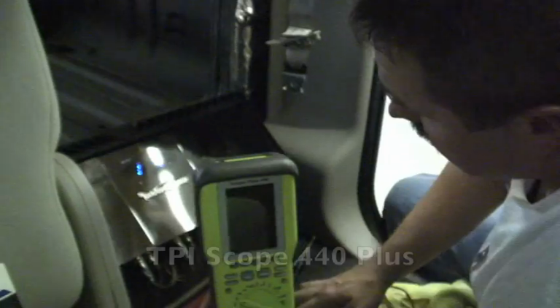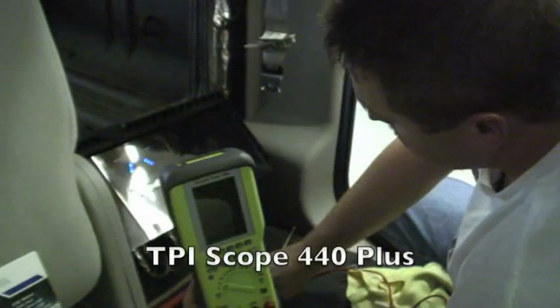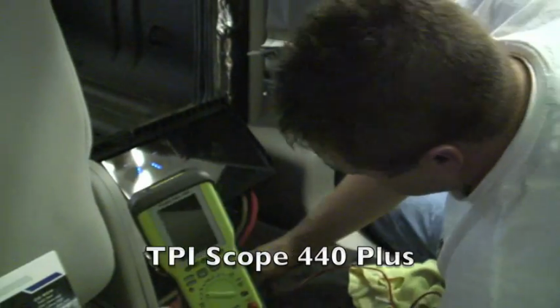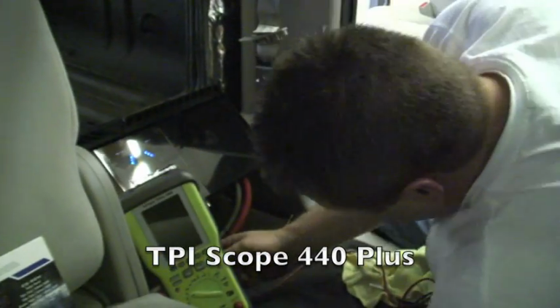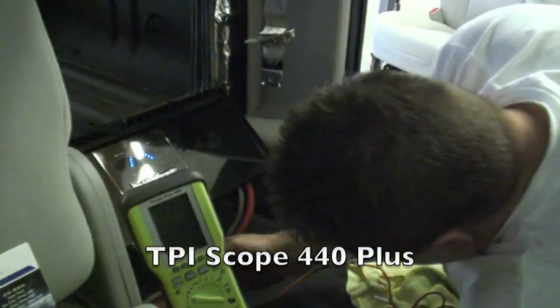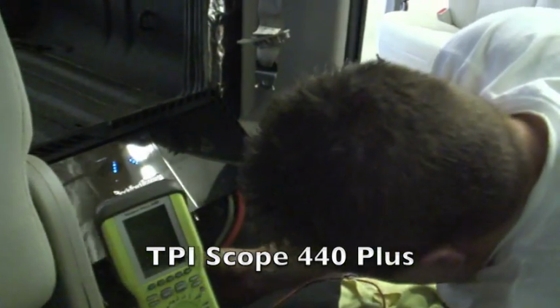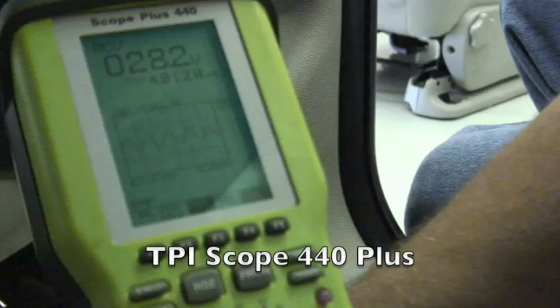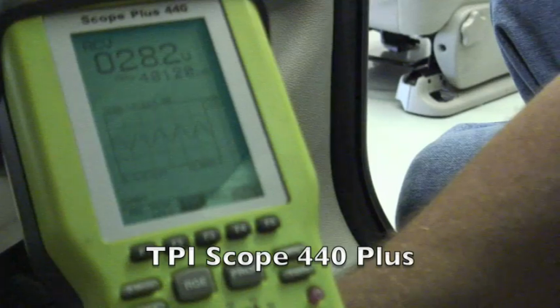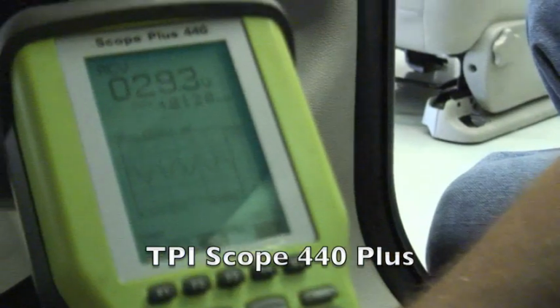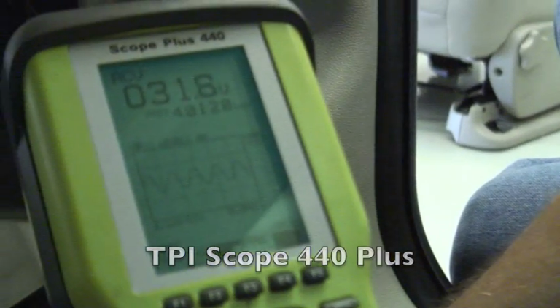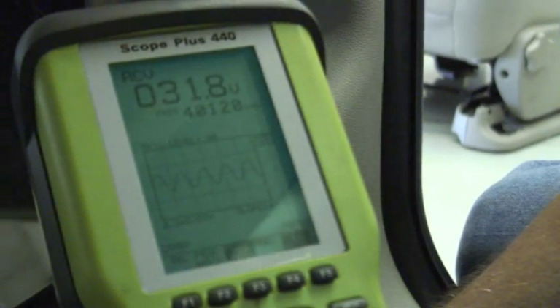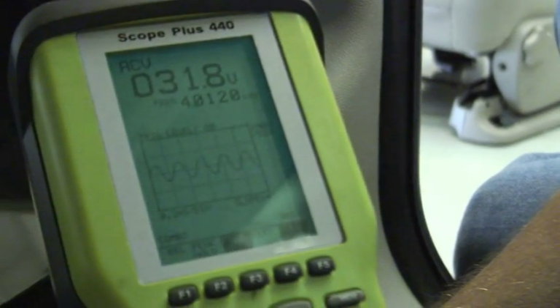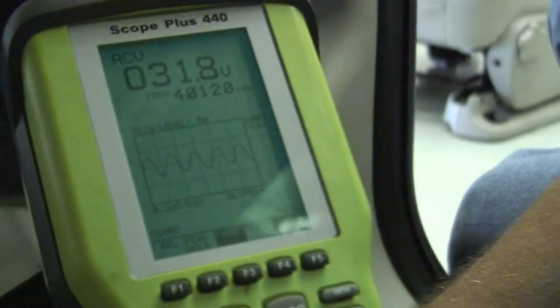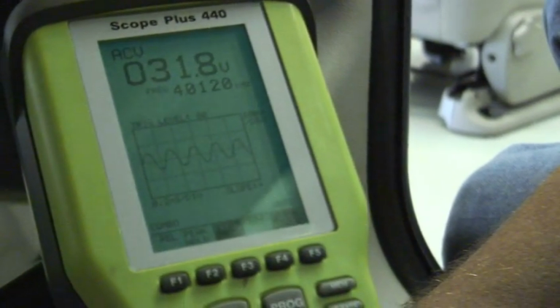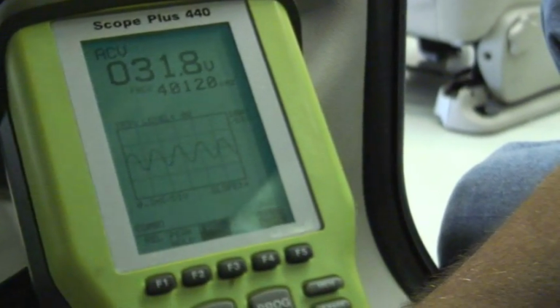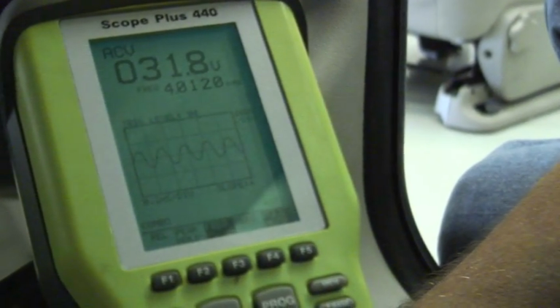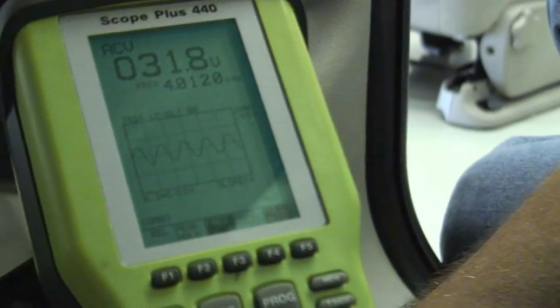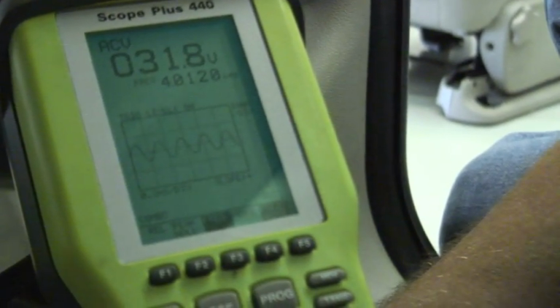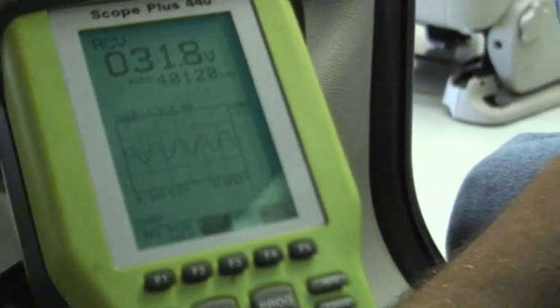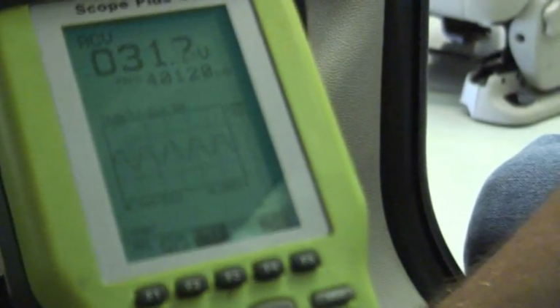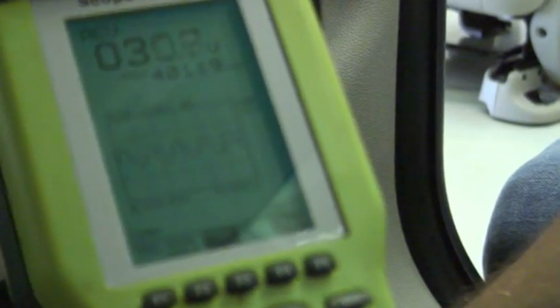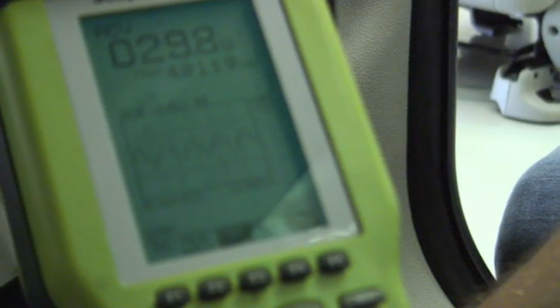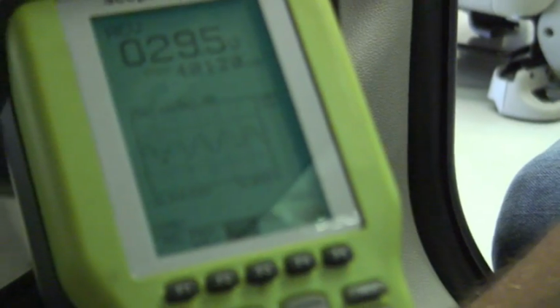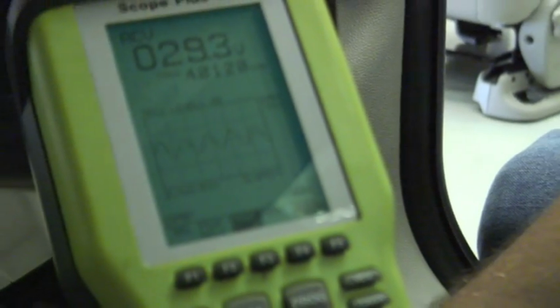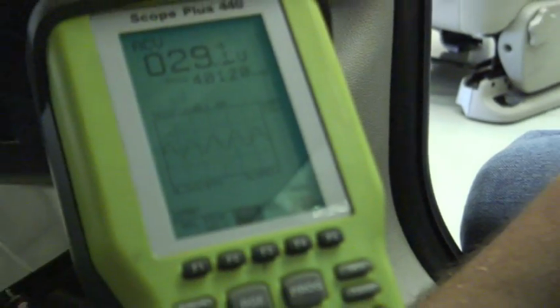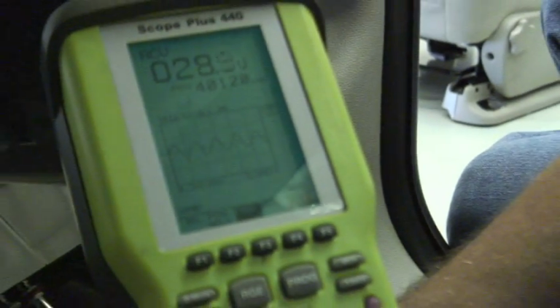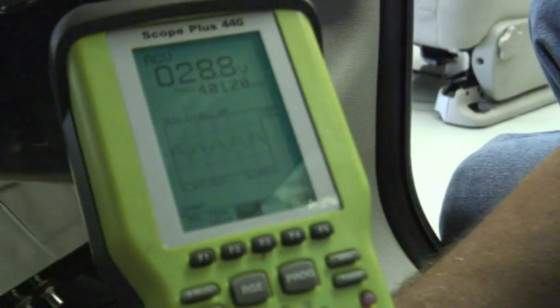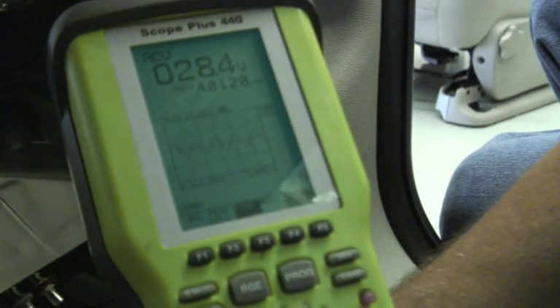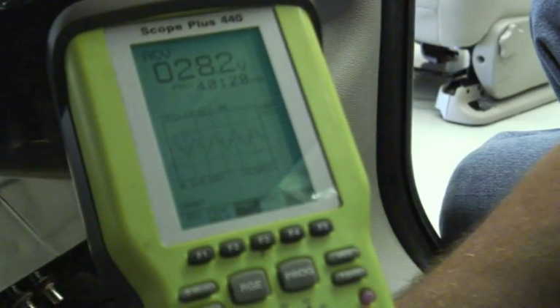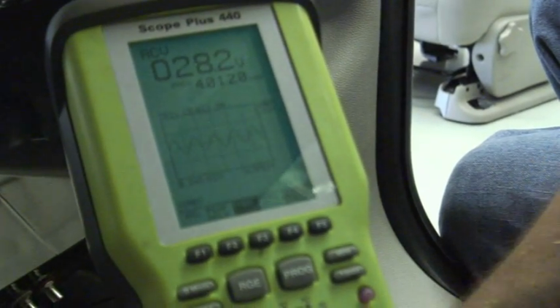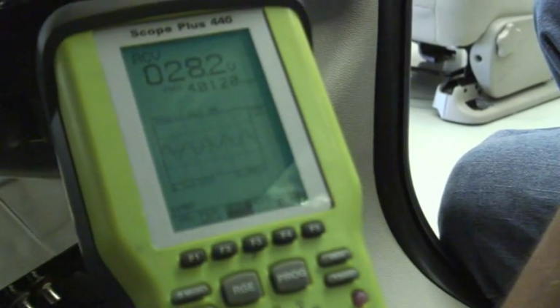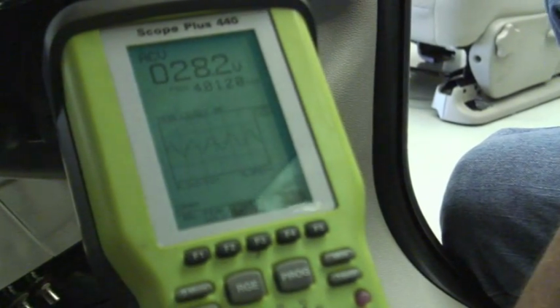Now I have the scope hooked up to the front of the amplifier. We're going to turn this up until the waveform starts to clip, and then I'm going to turn the amplifier down until it becomes clean — 28 volts.